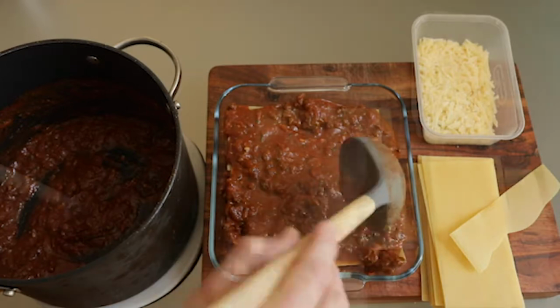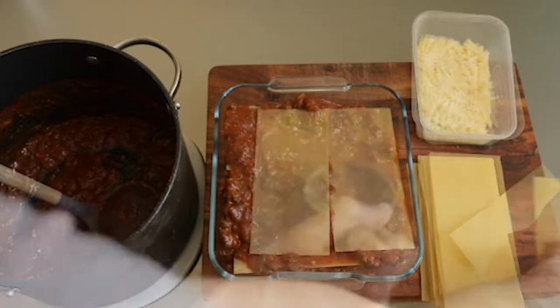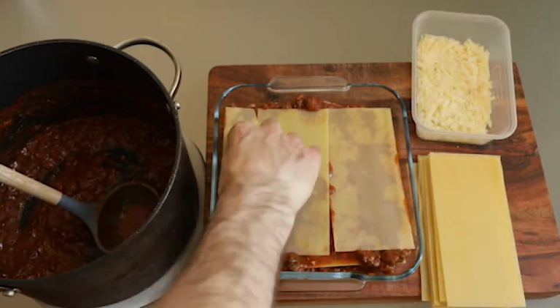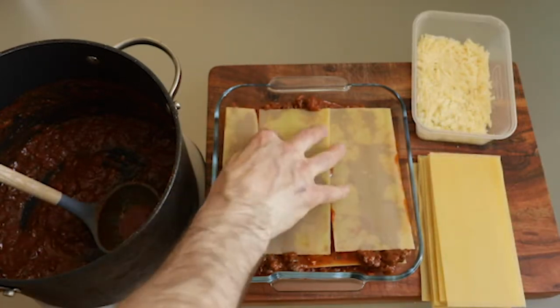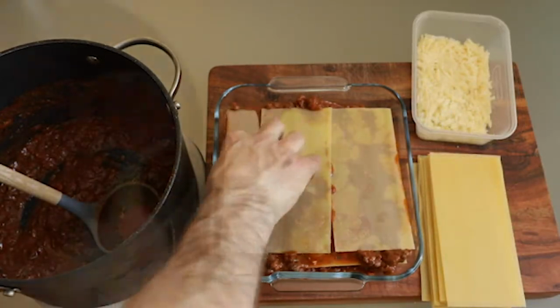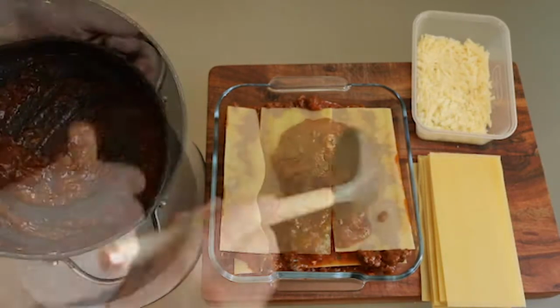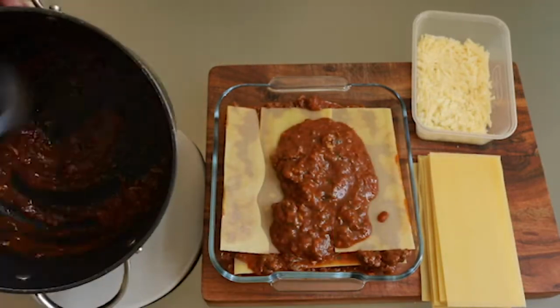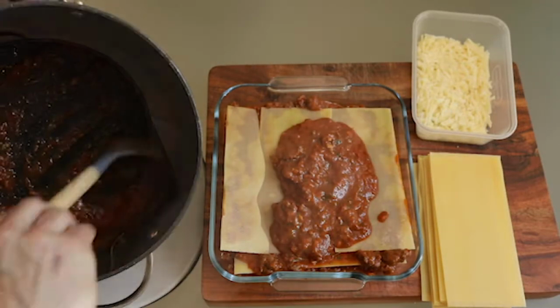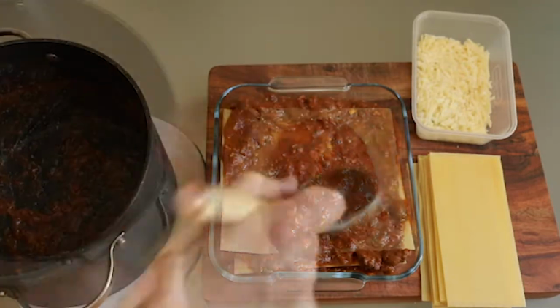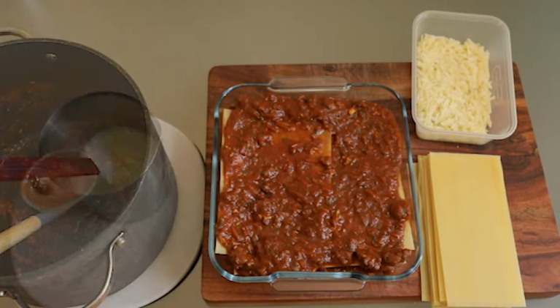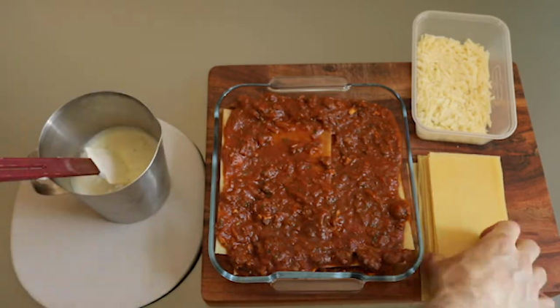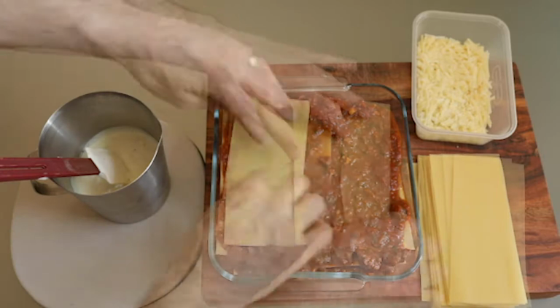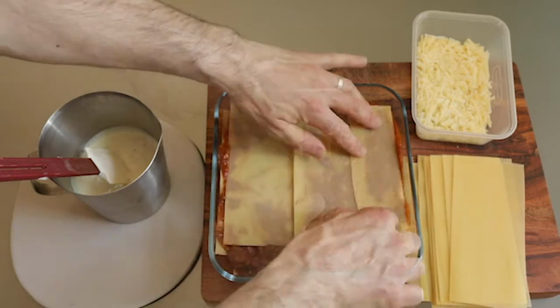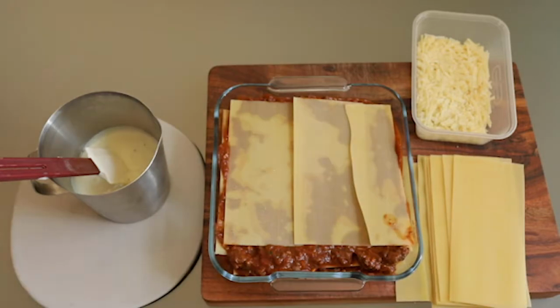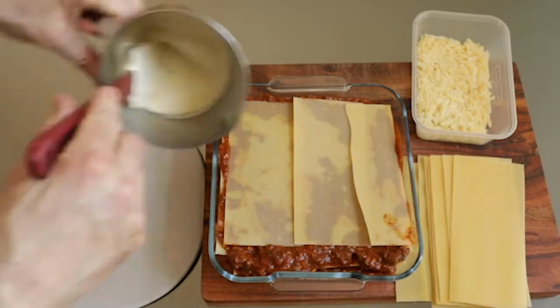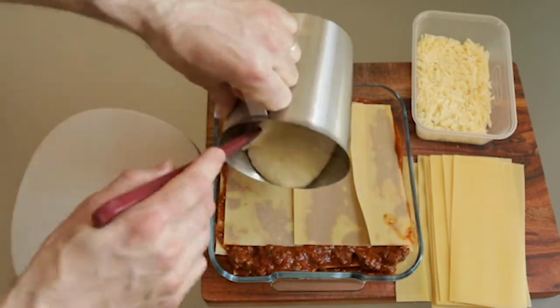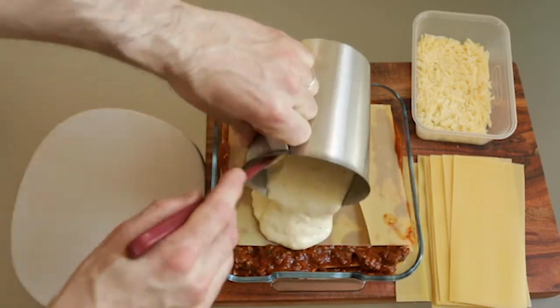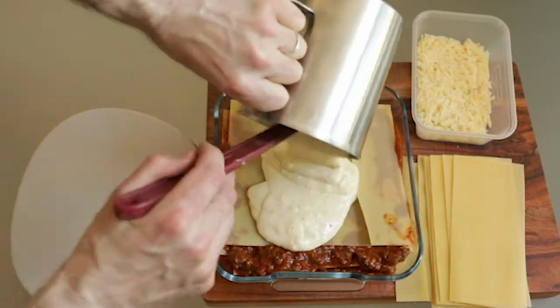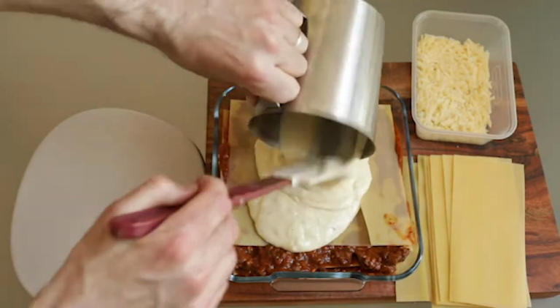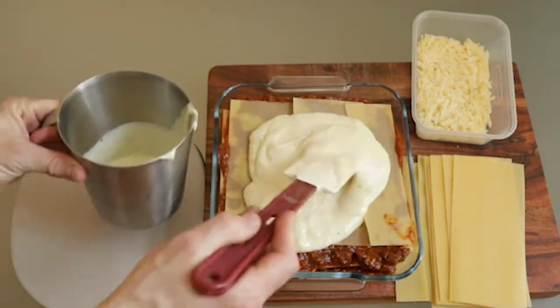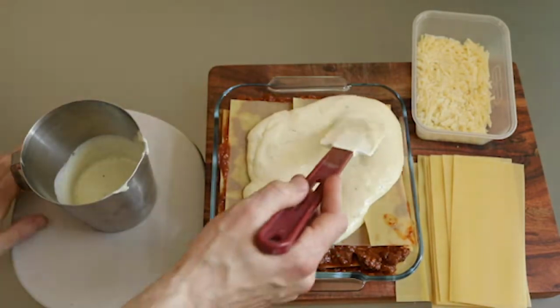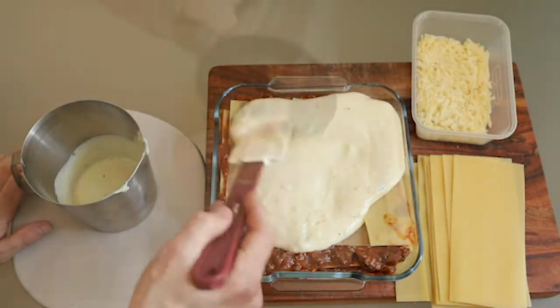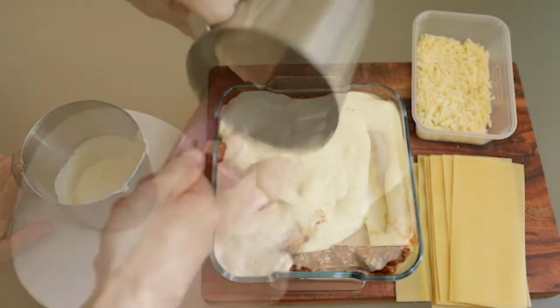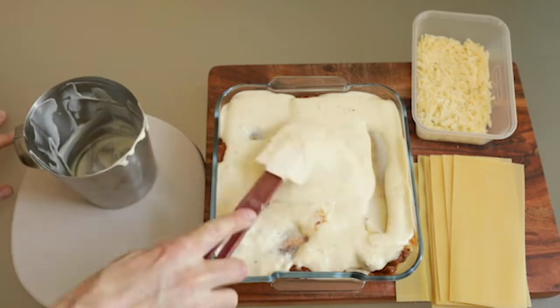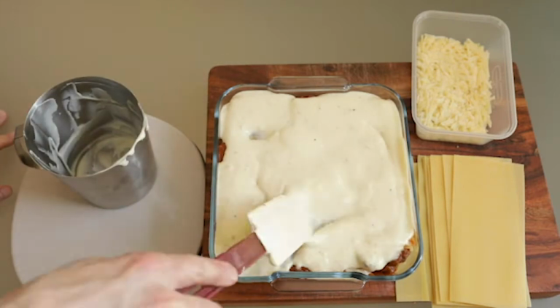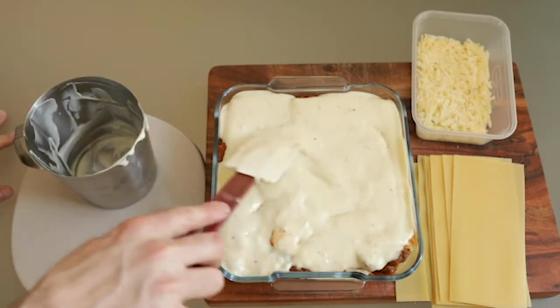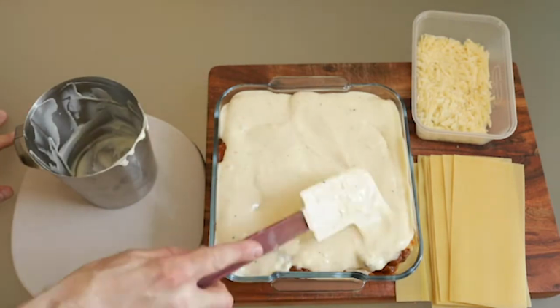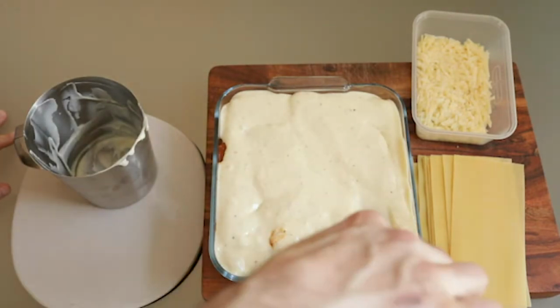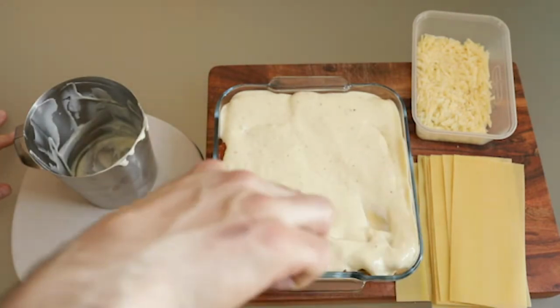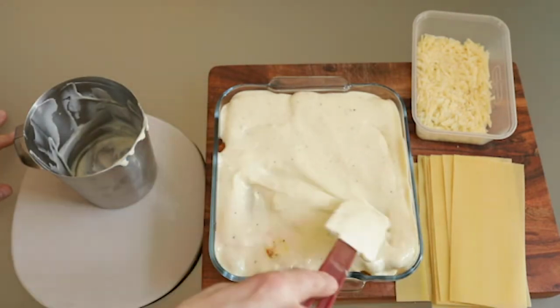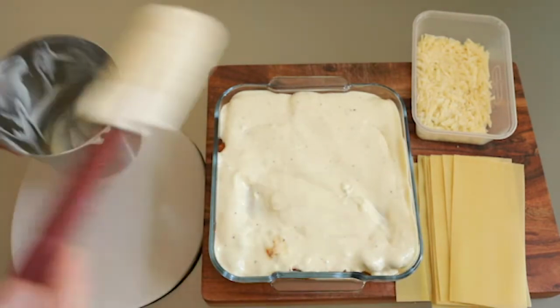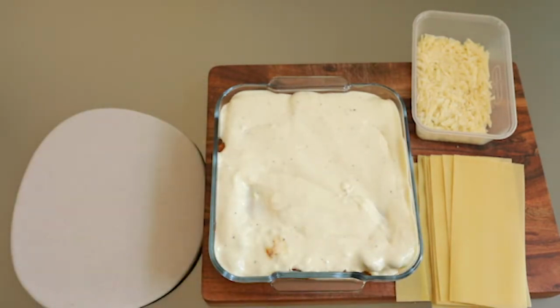Keep alternating the layers. I like to fit as many layers as possible, but go with as many as you feel comfortable. Finally, top with the bechamel sauce and the parmesan cheese and we're ready to go.